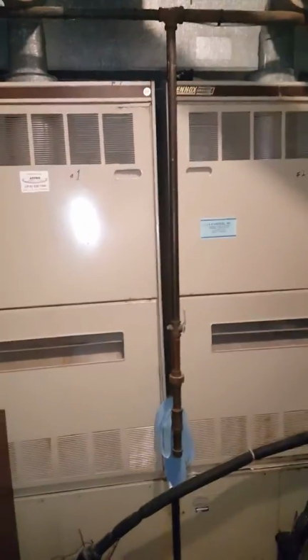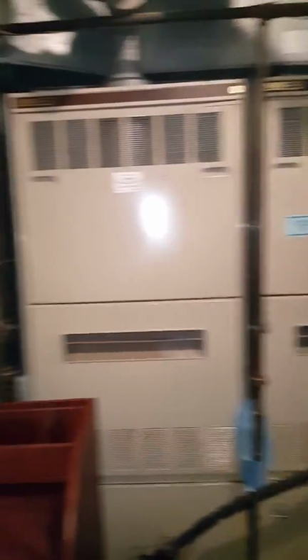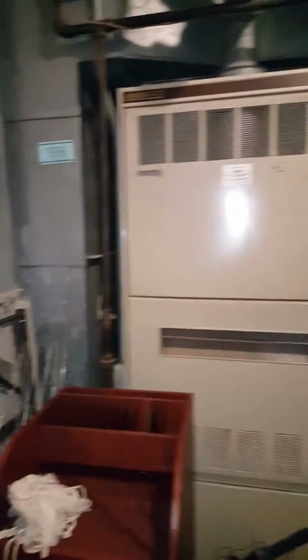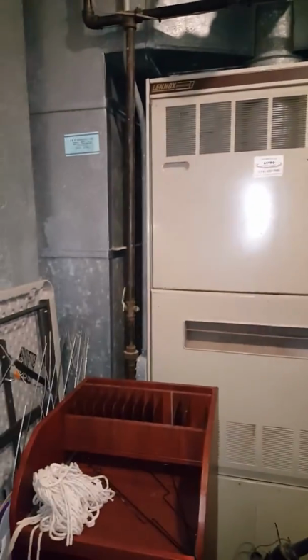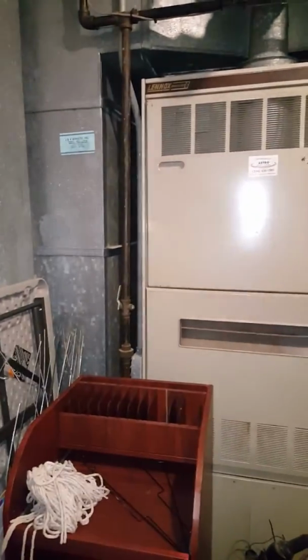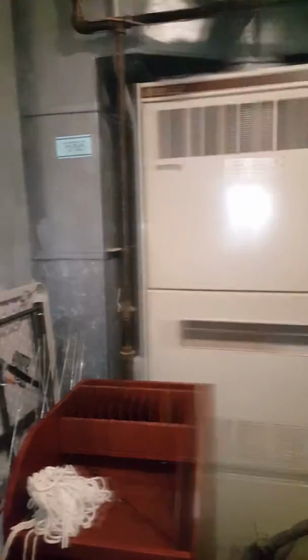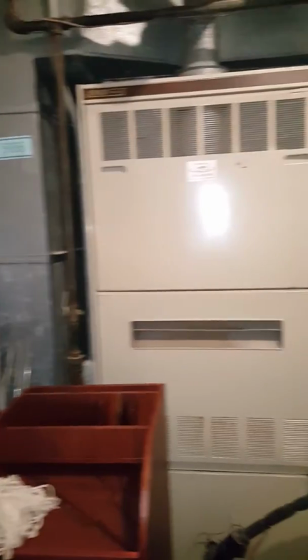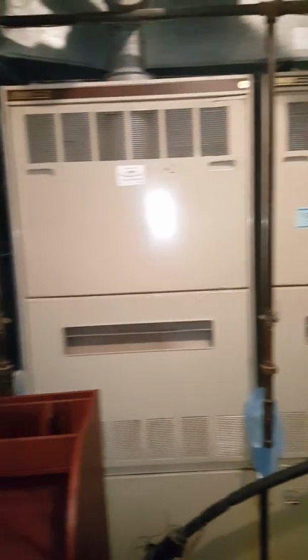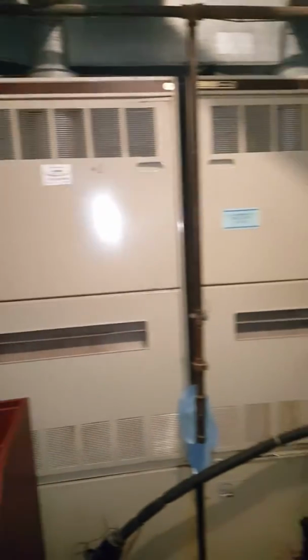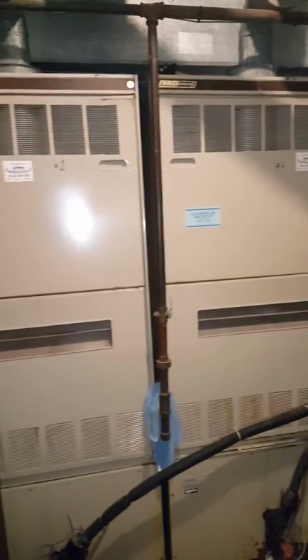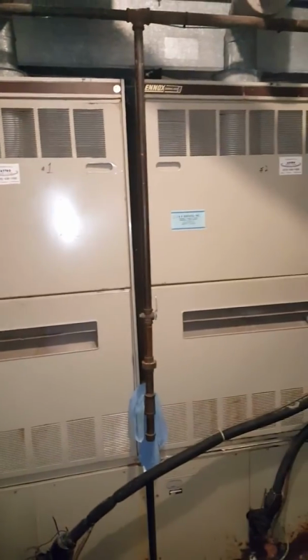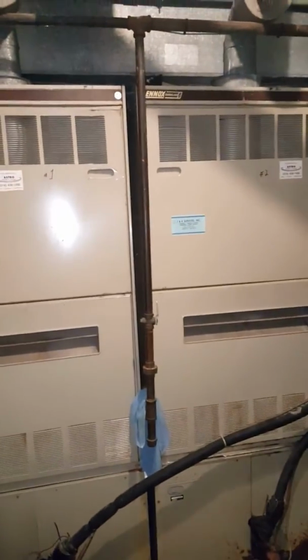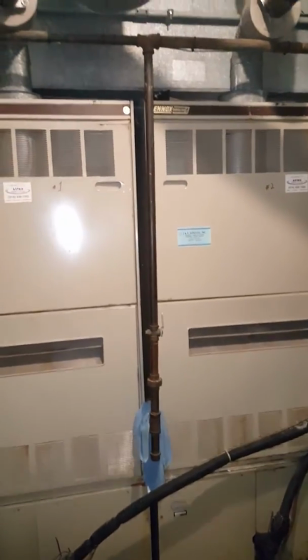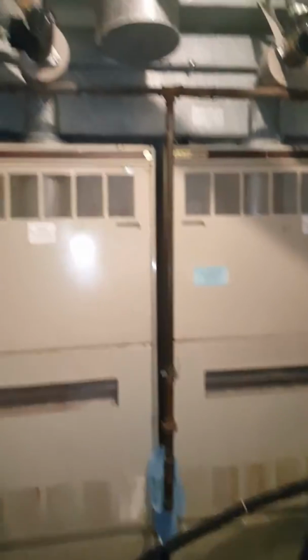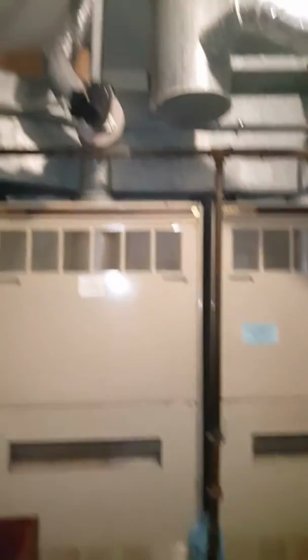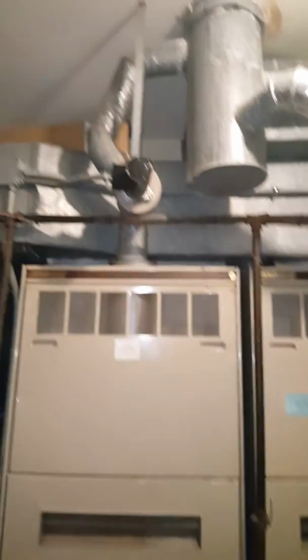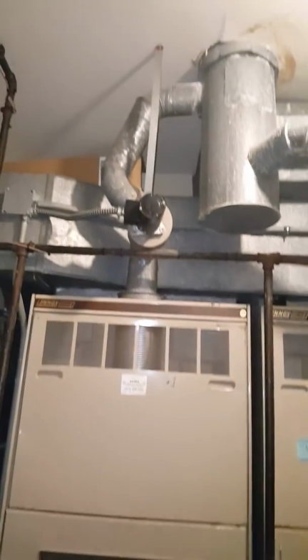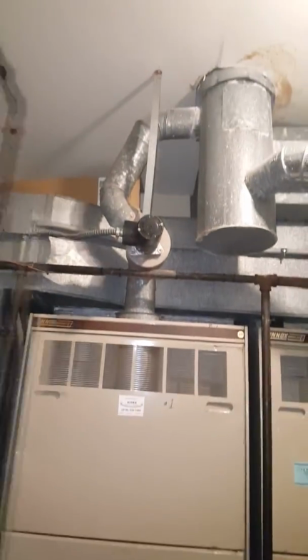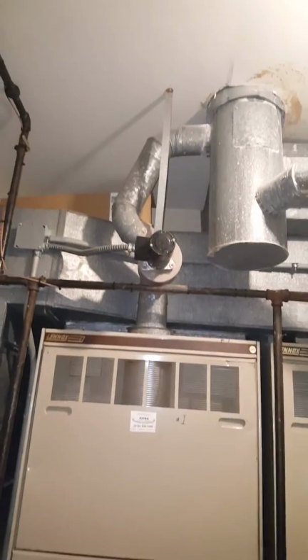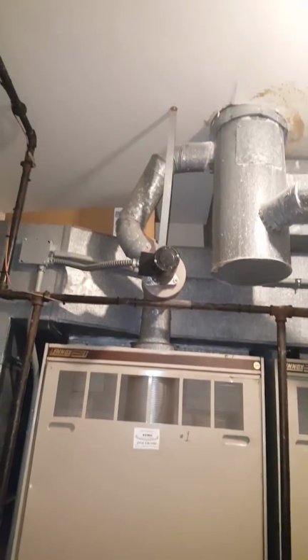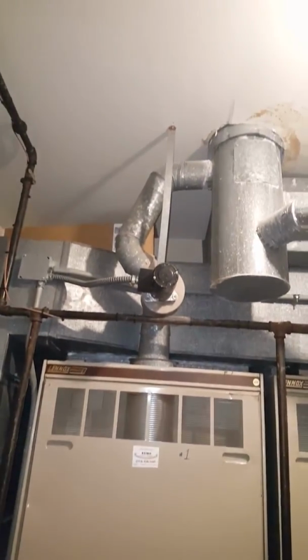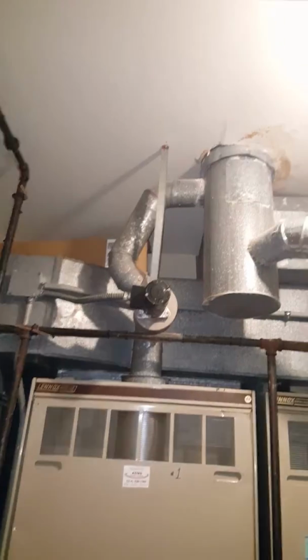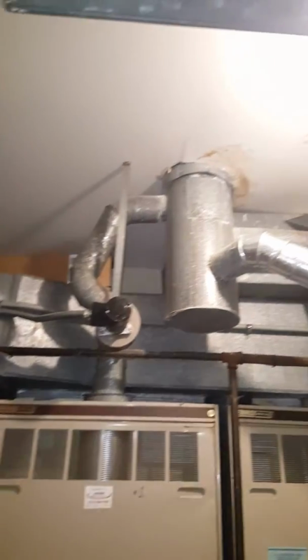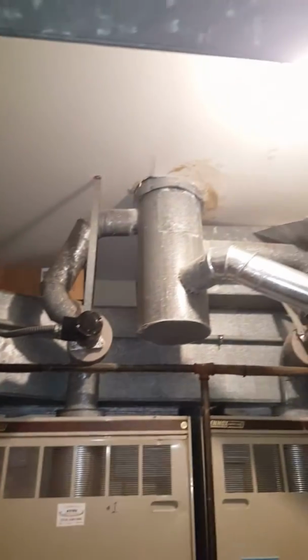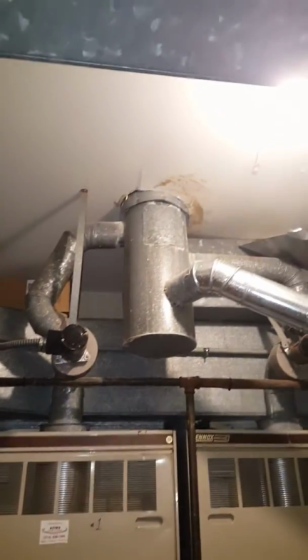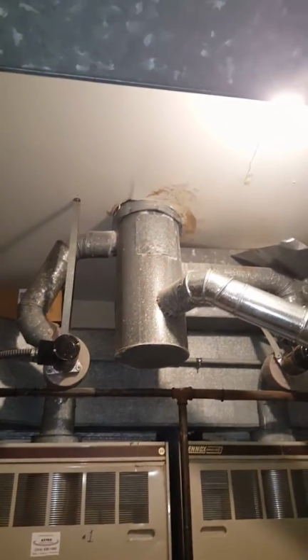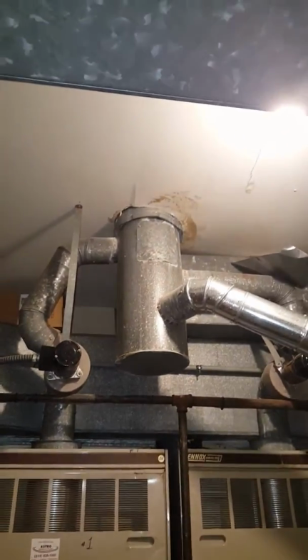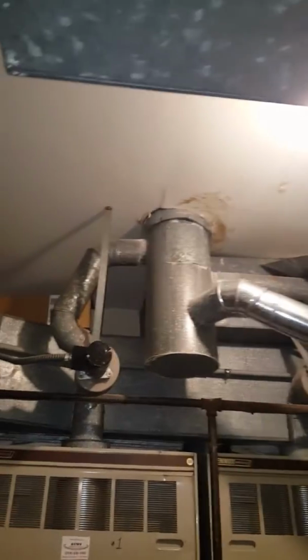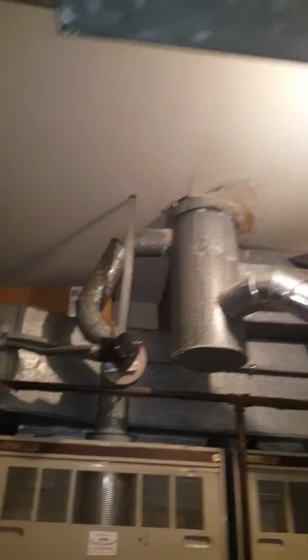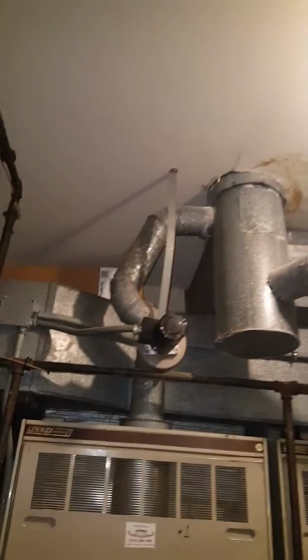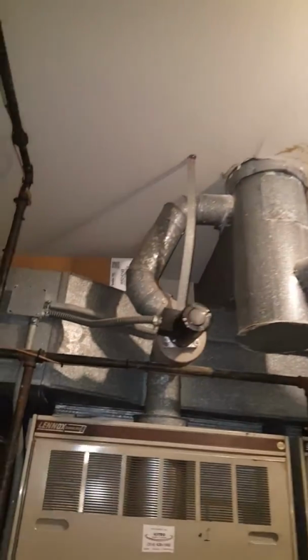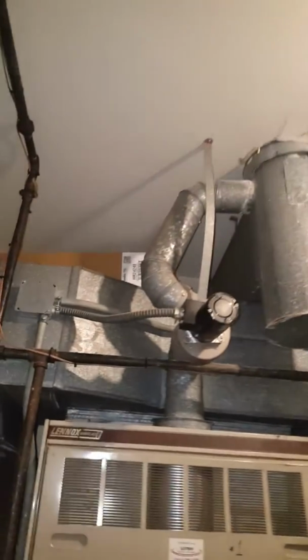Each one has a shutoff here. Flue patting goes up to there.